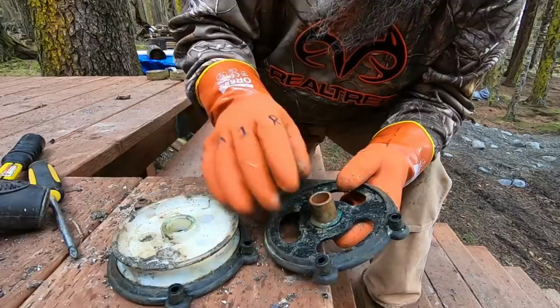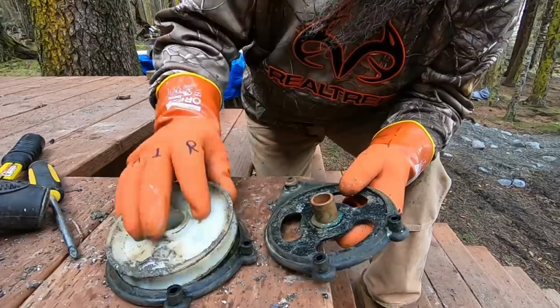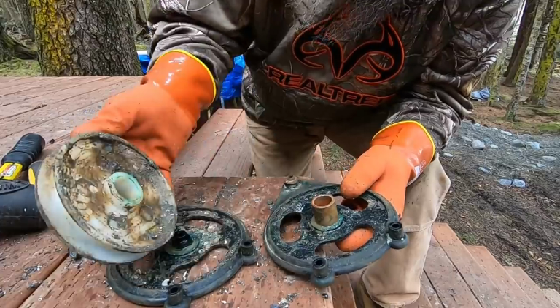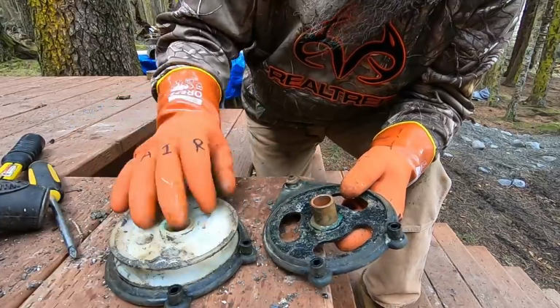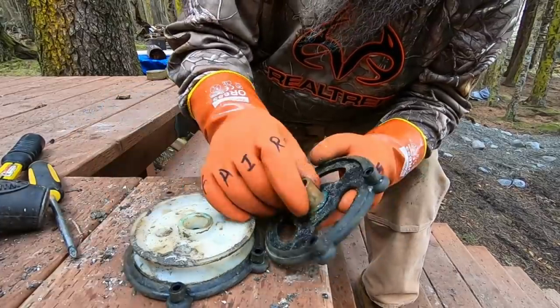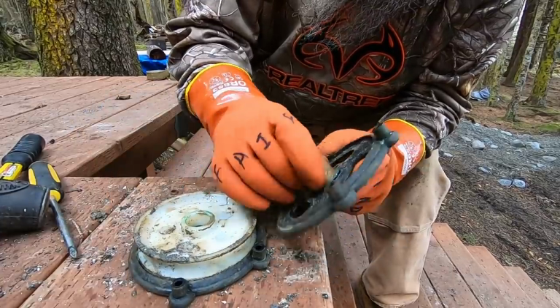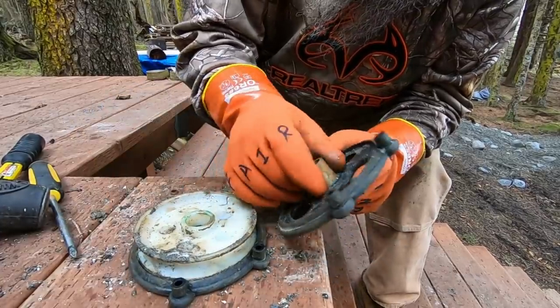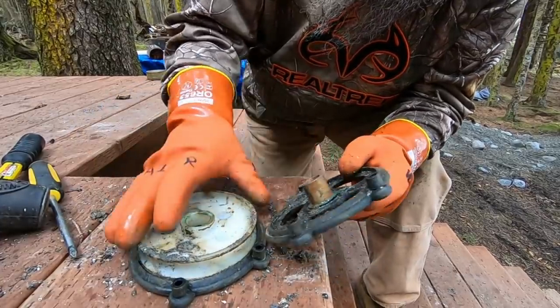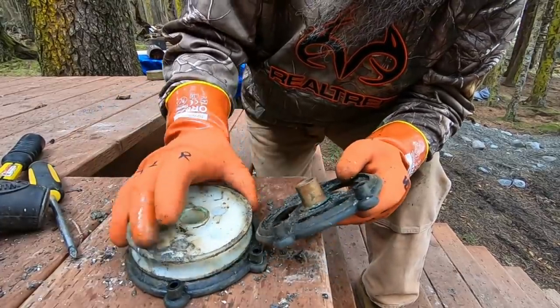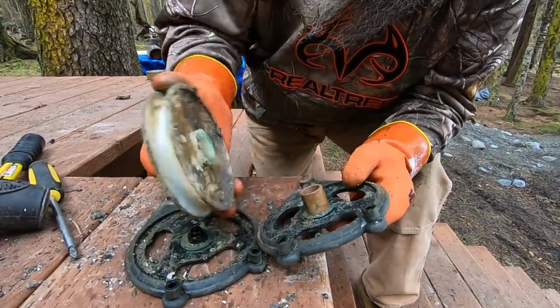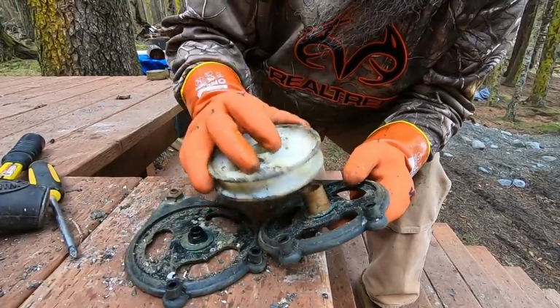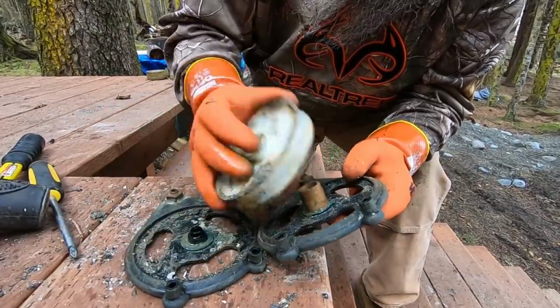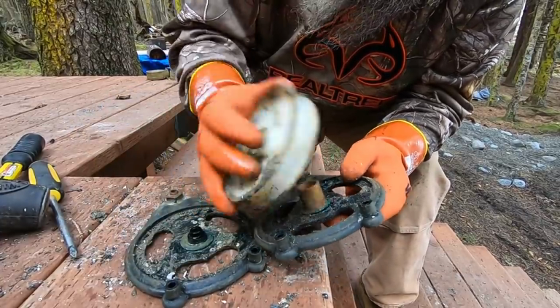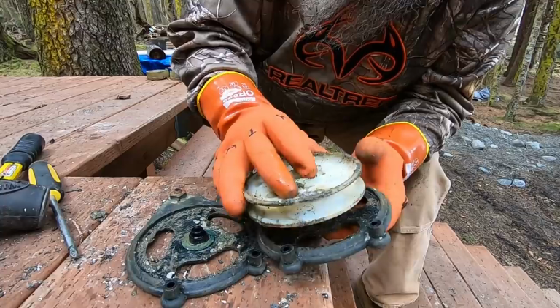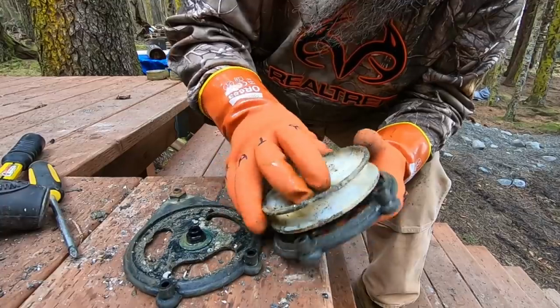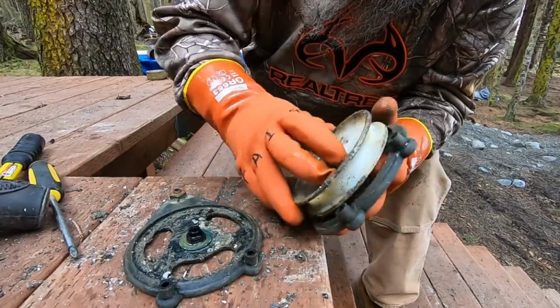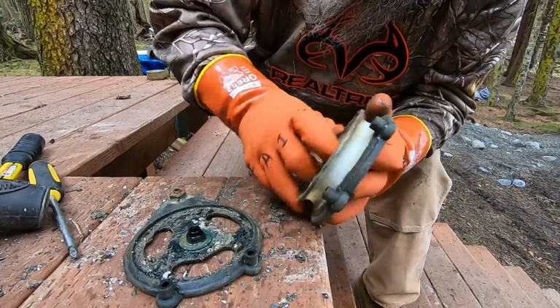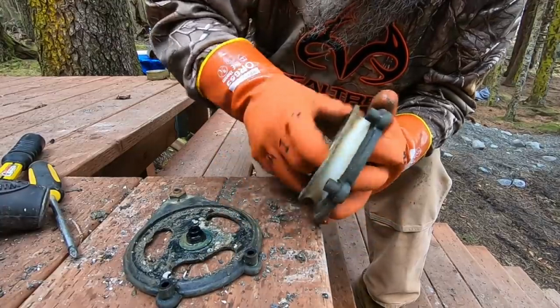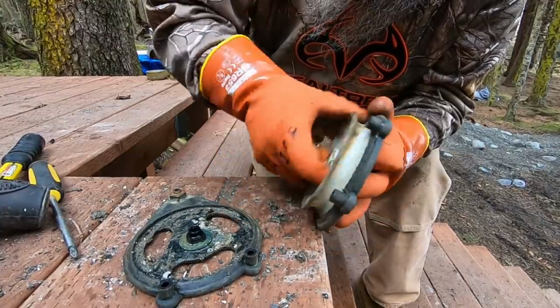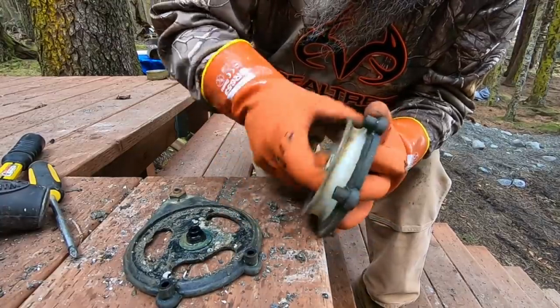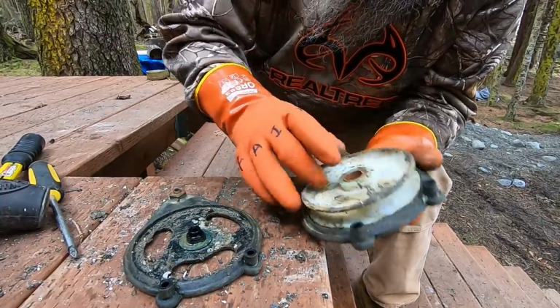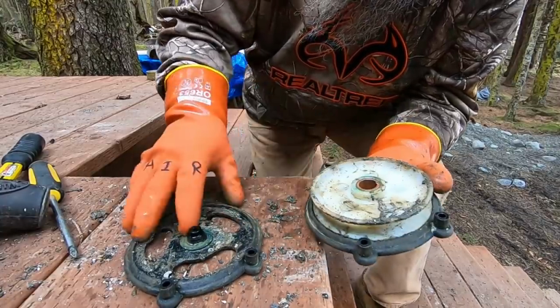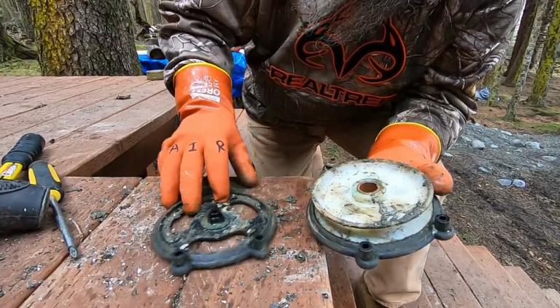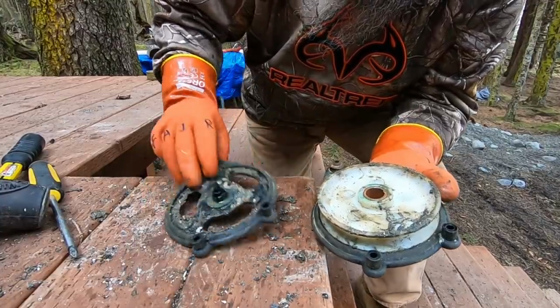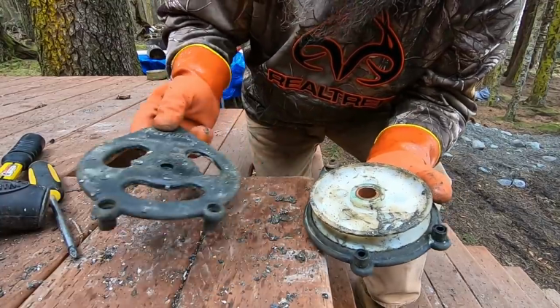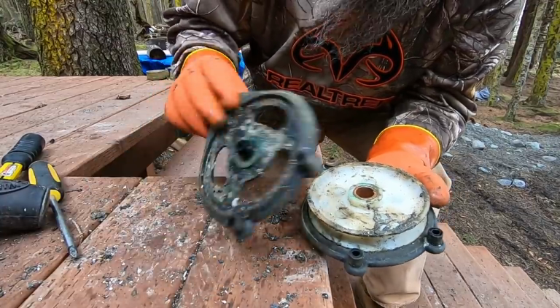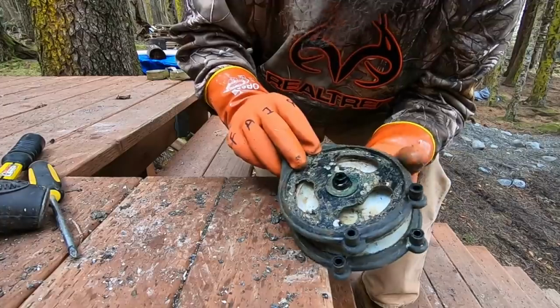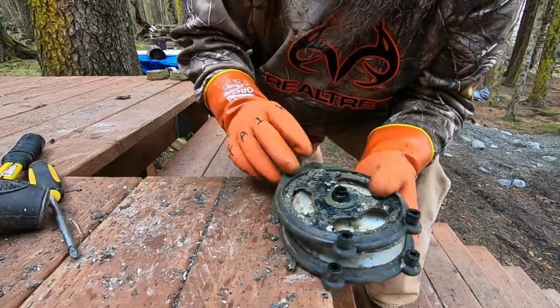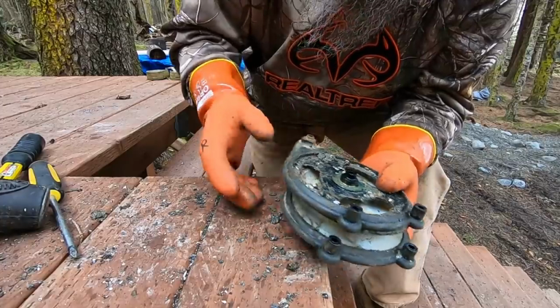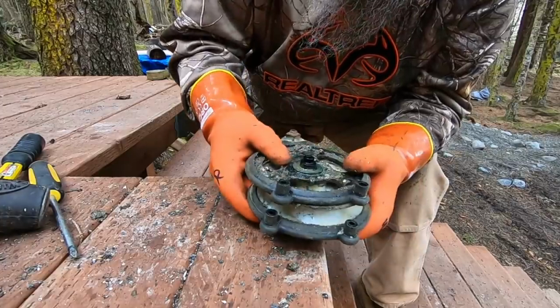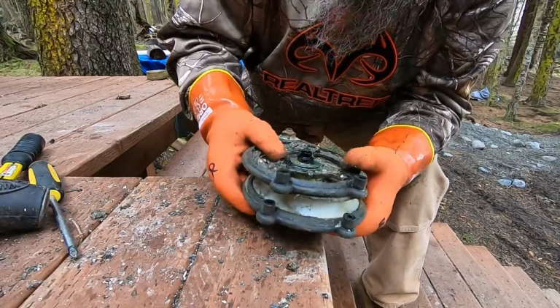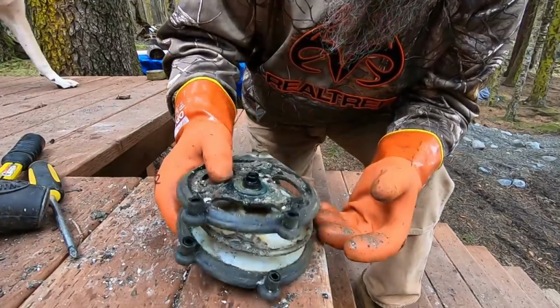We got this thing apart. It's got this little copper piece in here — that's kind of what keeps it from supposedly binding up, but we're still going to take it down there and clean it up a little.